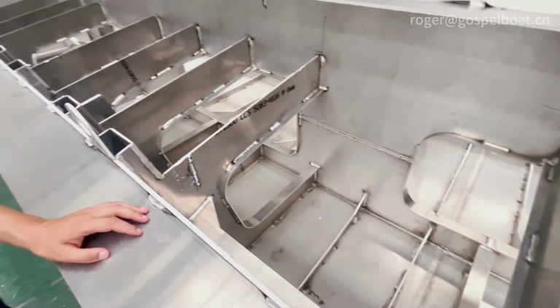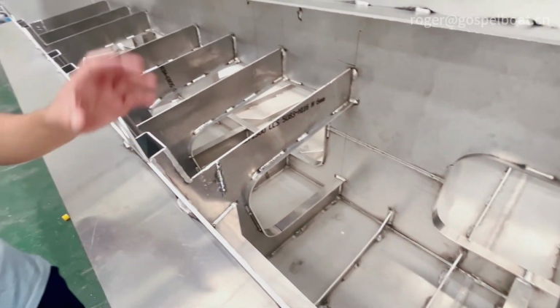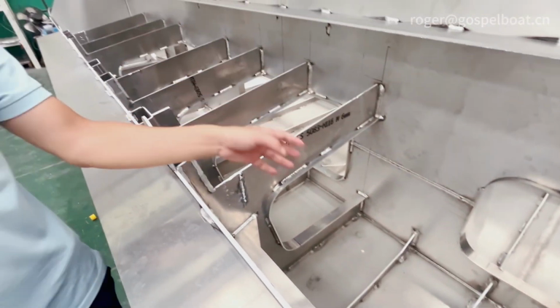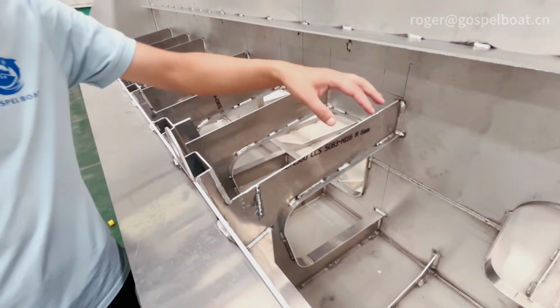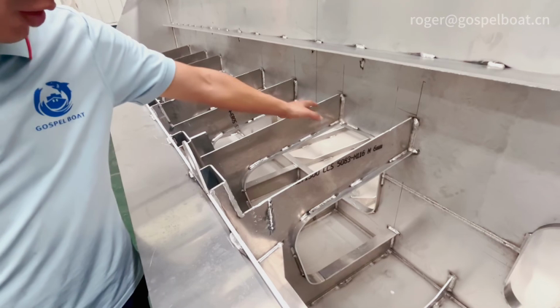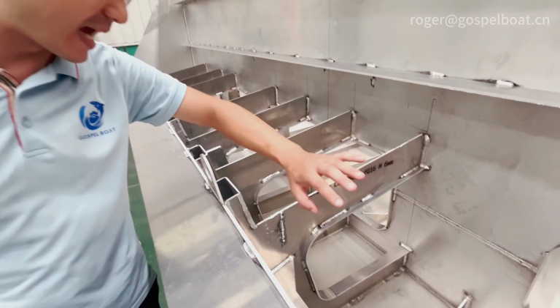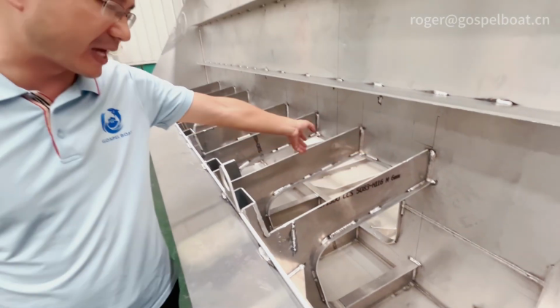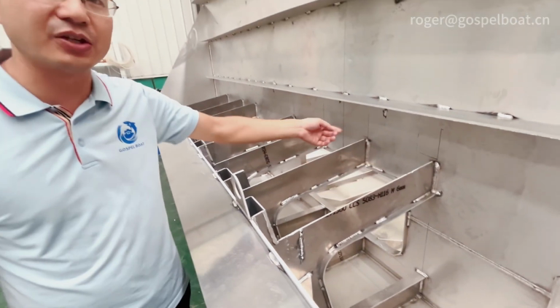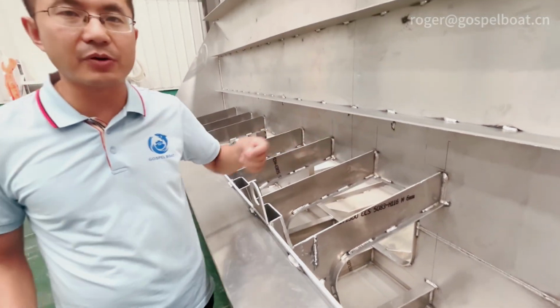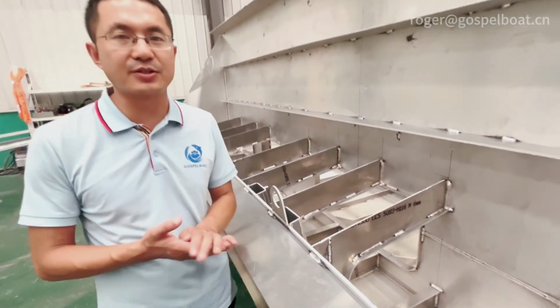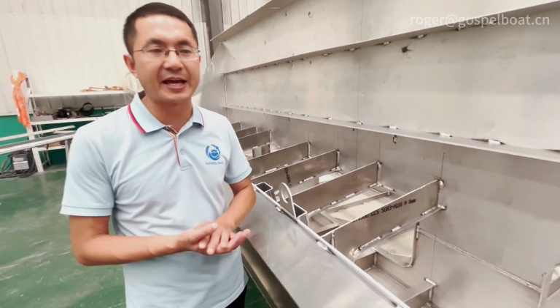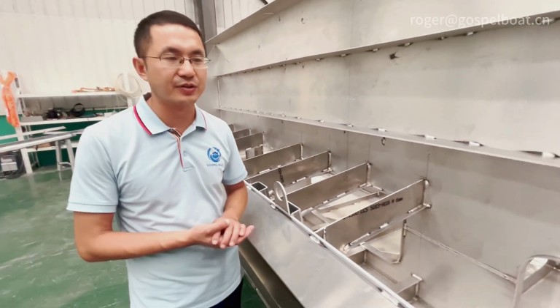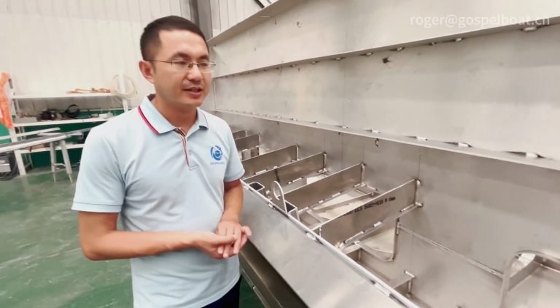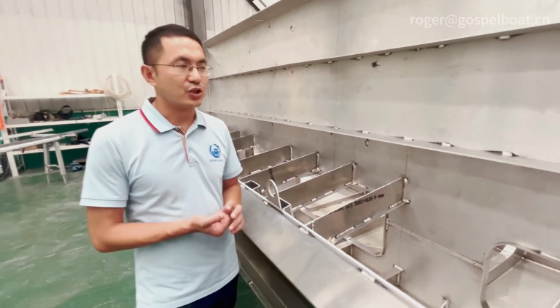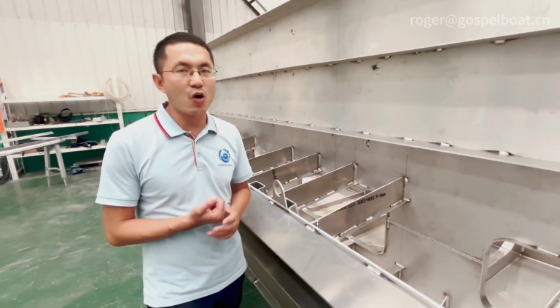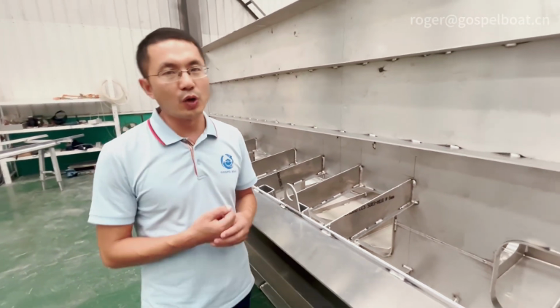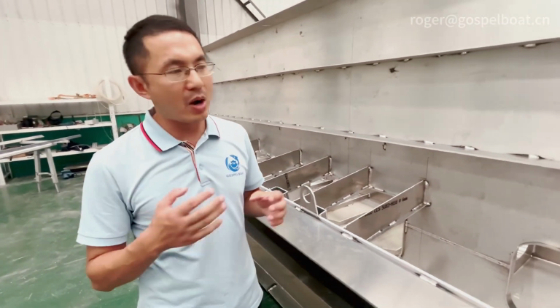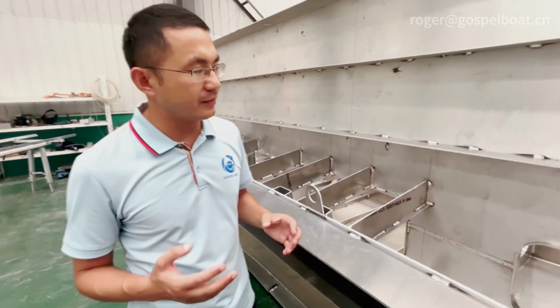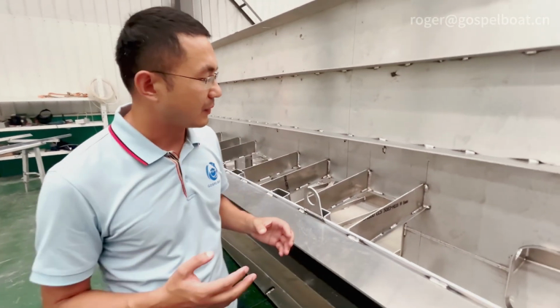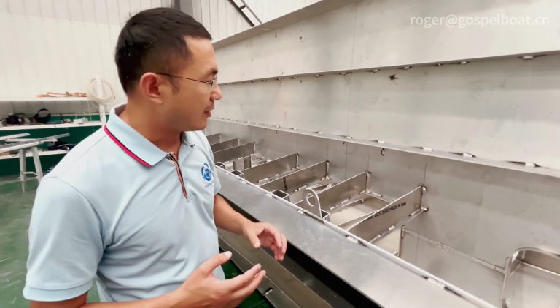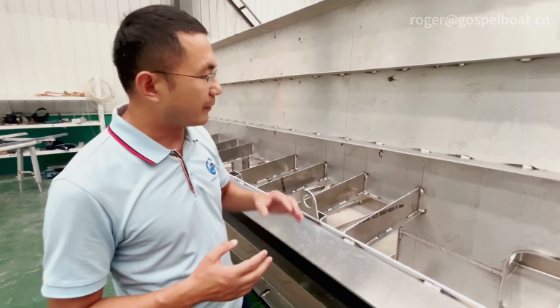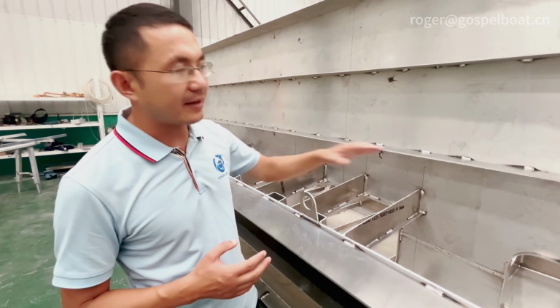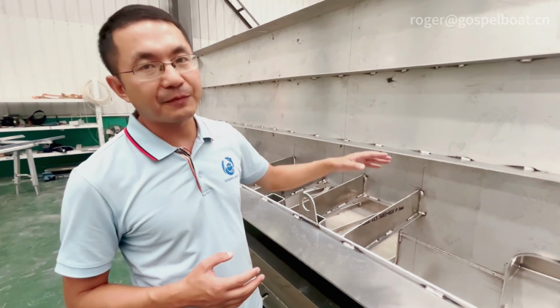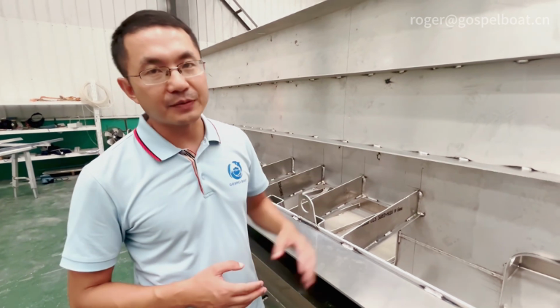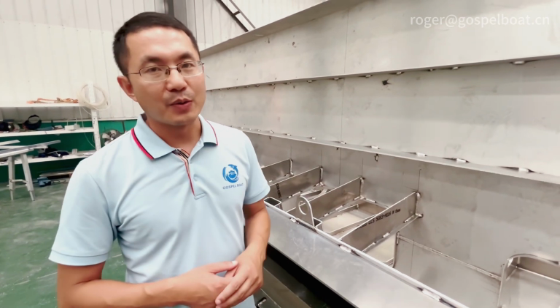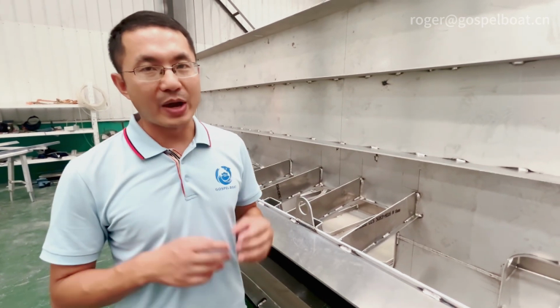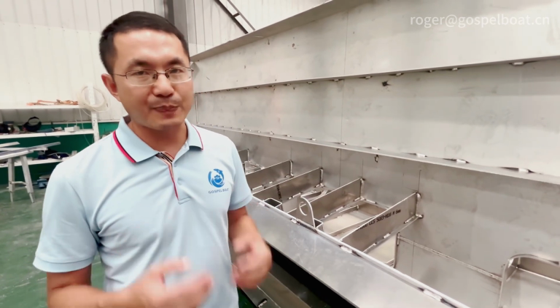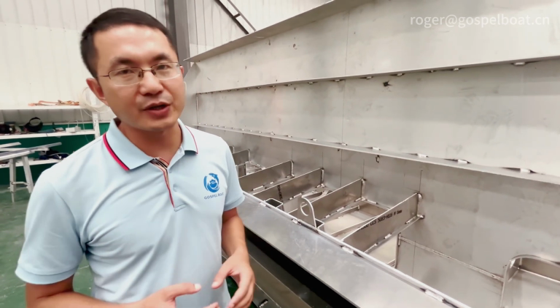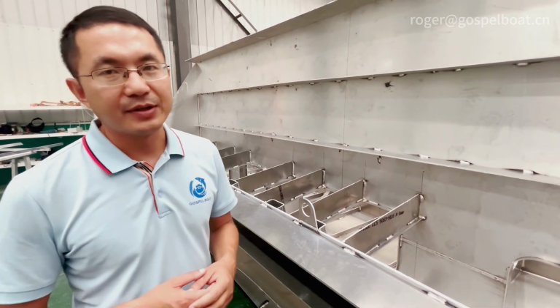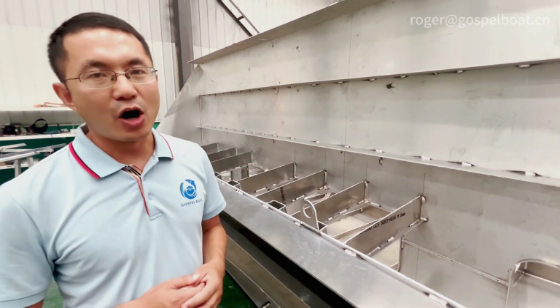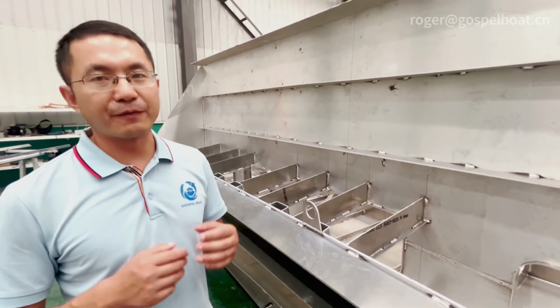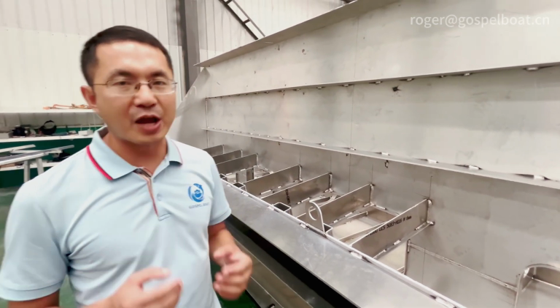We put water inside to test the welding — it's not leaking. So now we do all the welding of the deck after the inspection of all the joints.